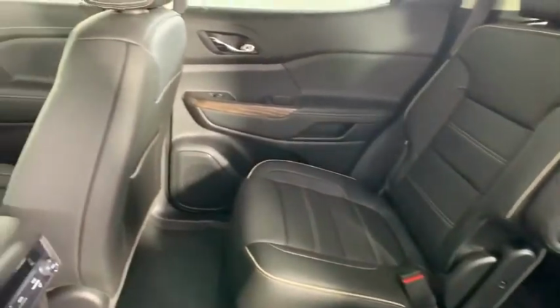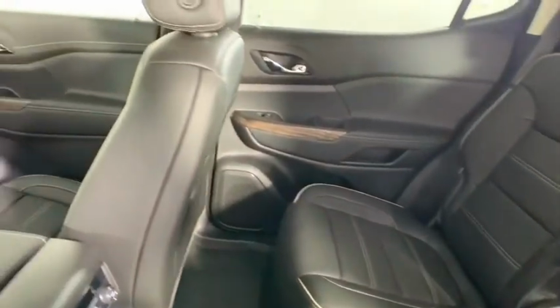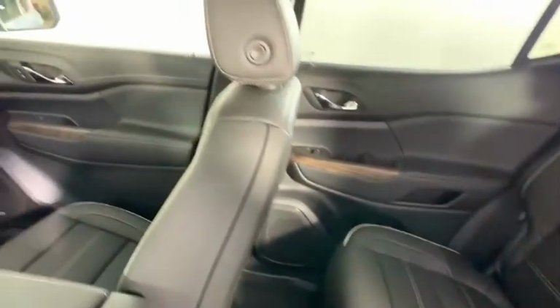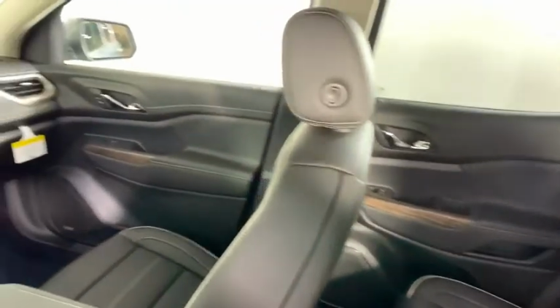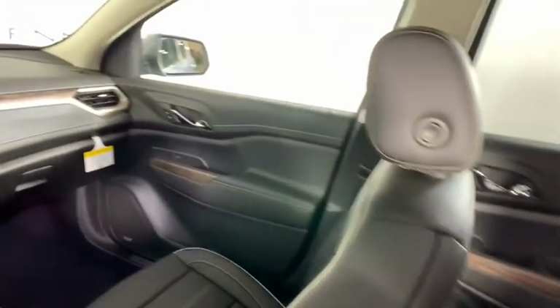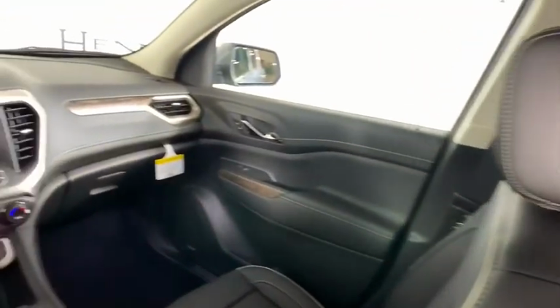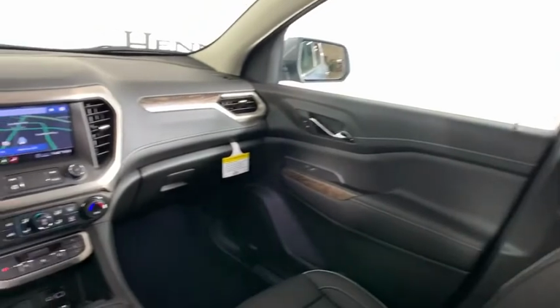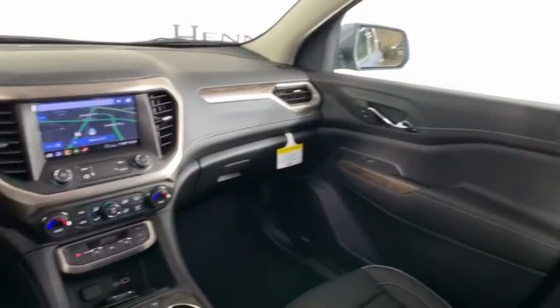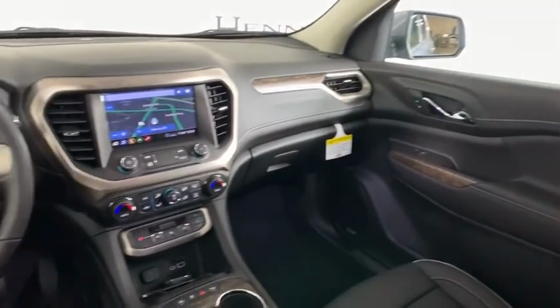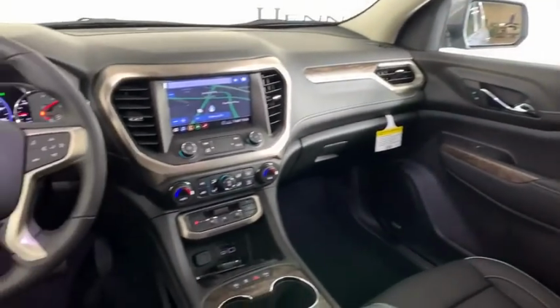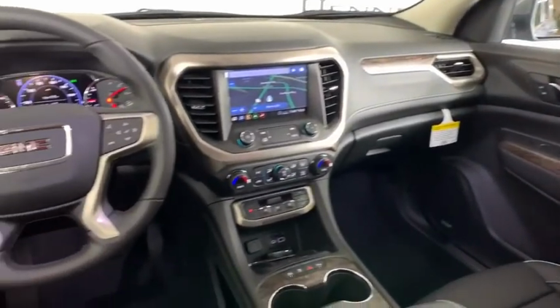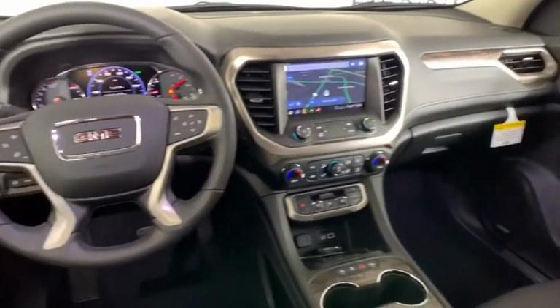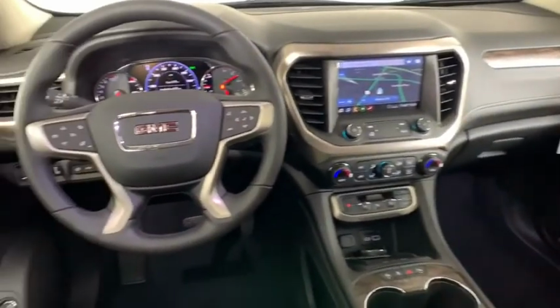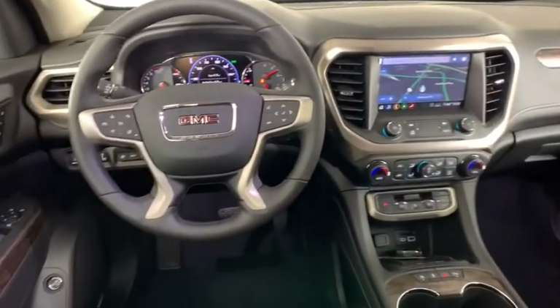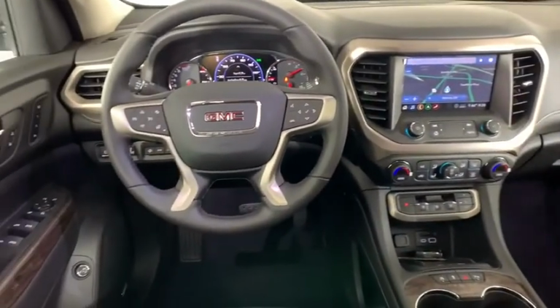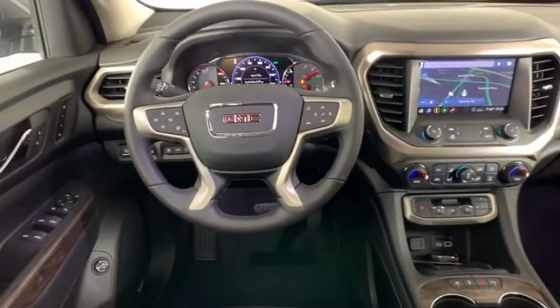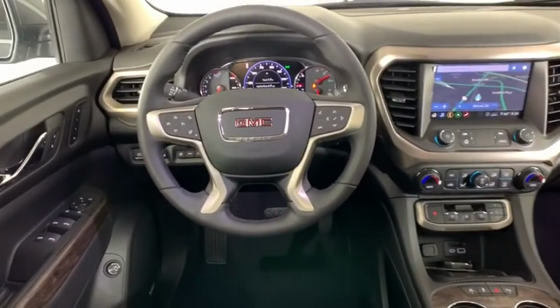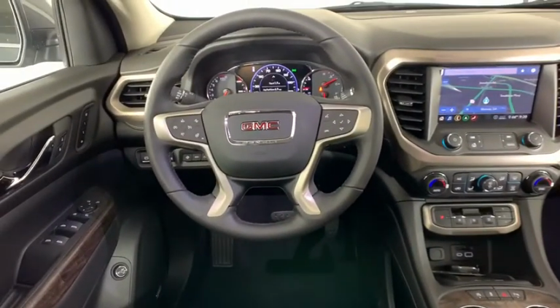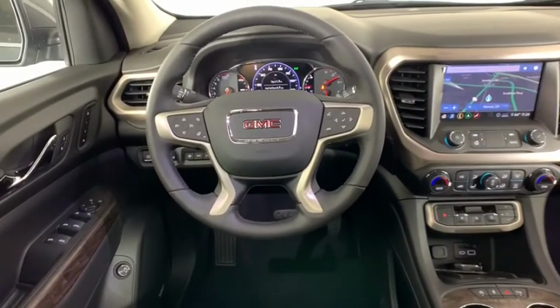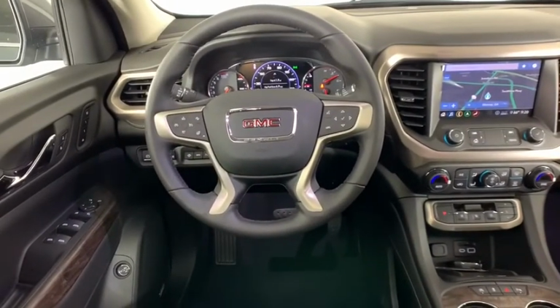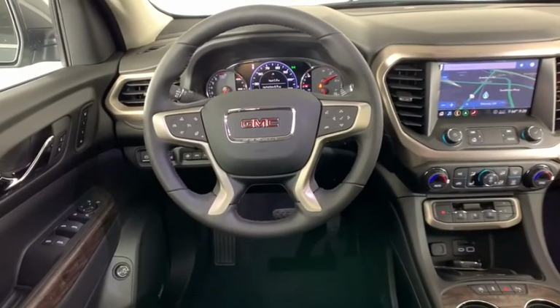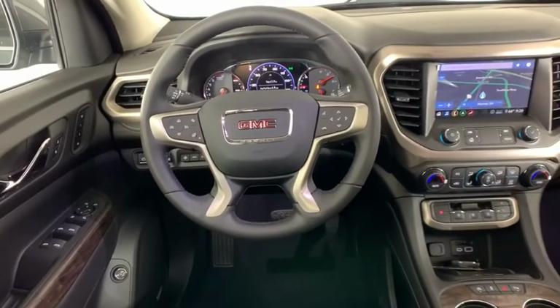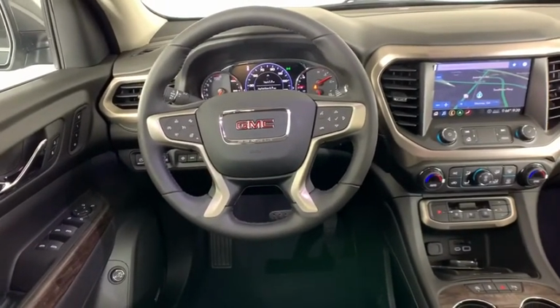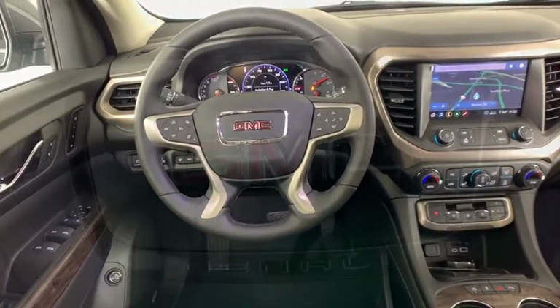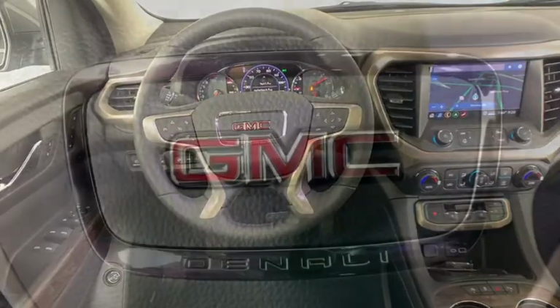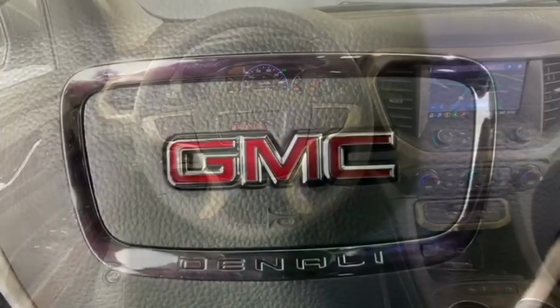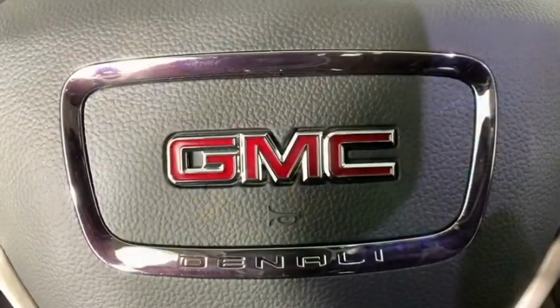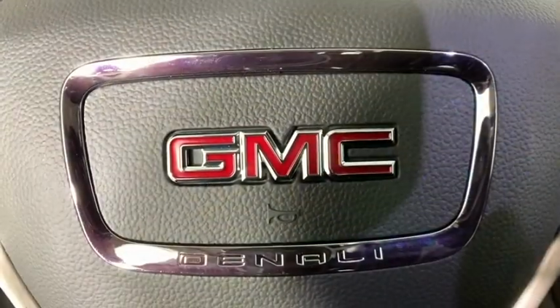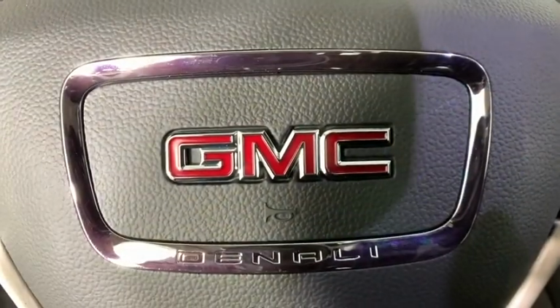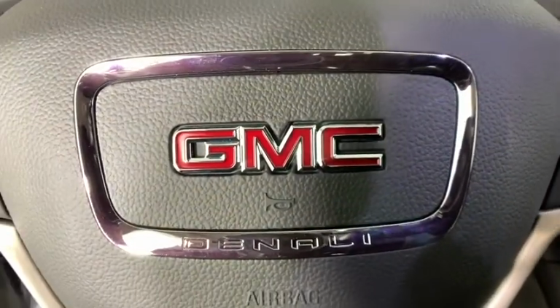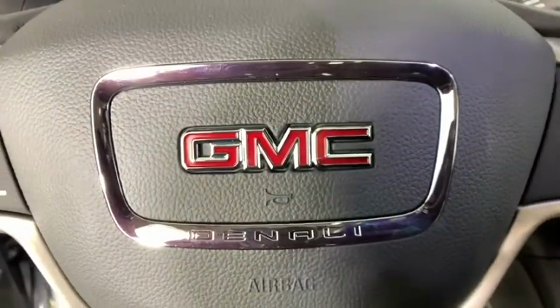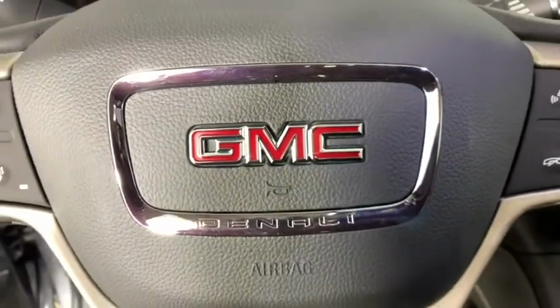Fog lights, heated front driver and passenger seats, heated steering wheel, compass, trip computer, security system, power windows.